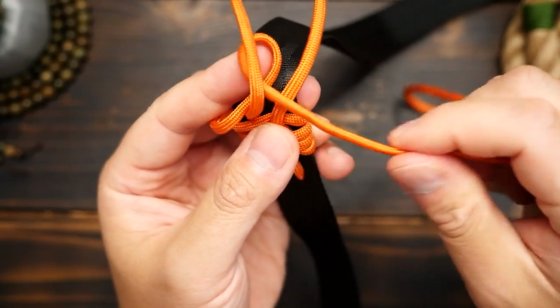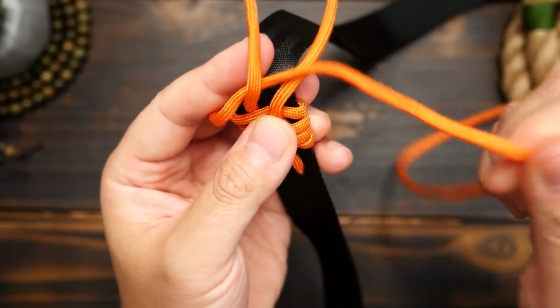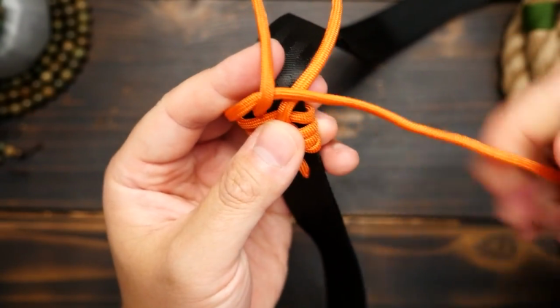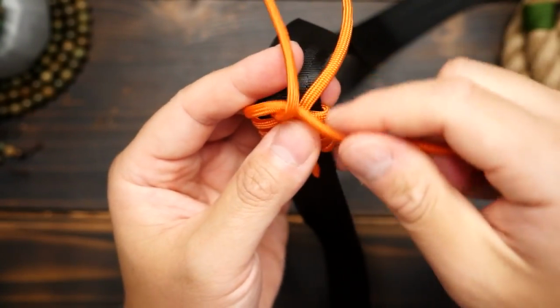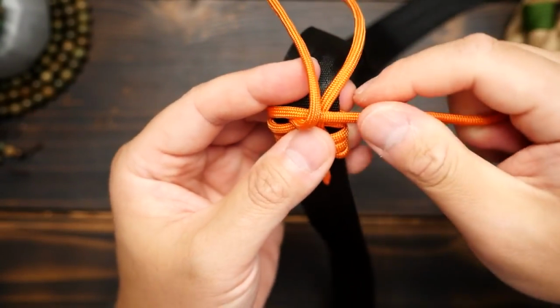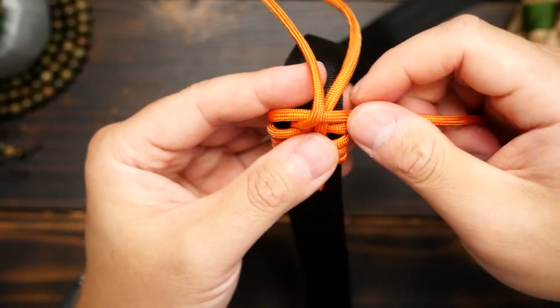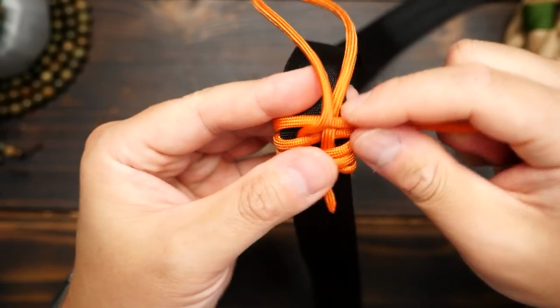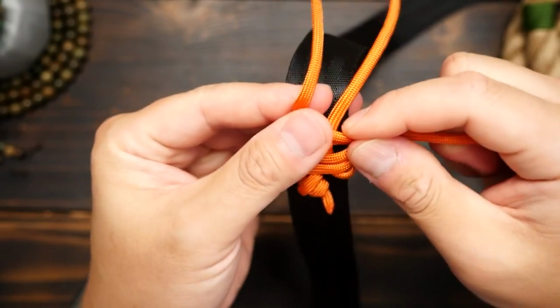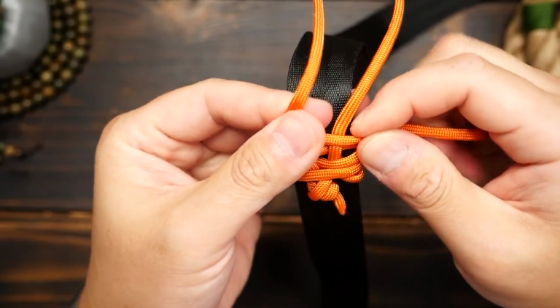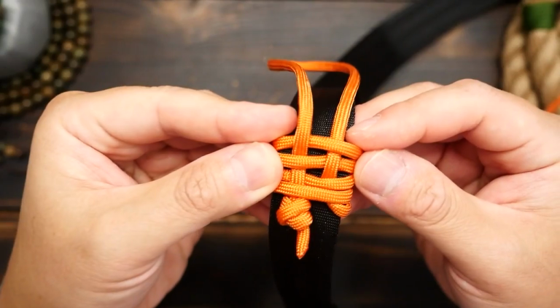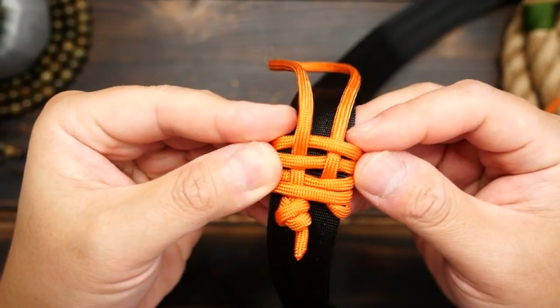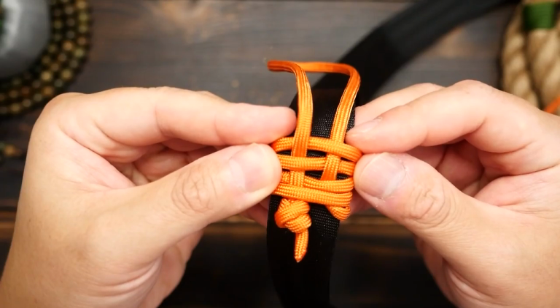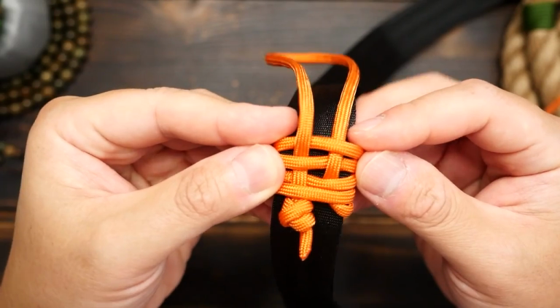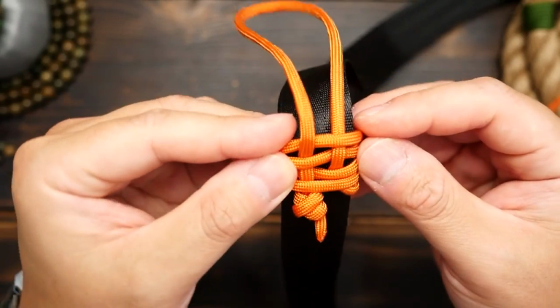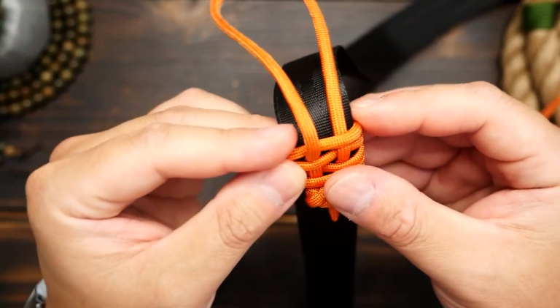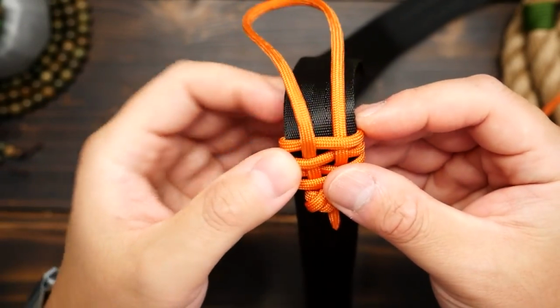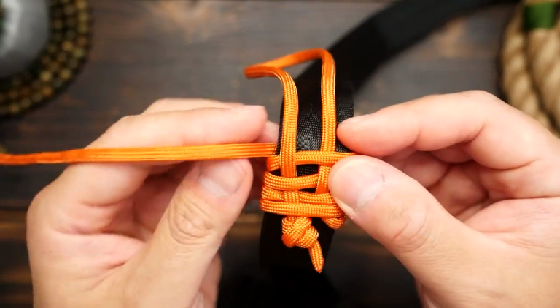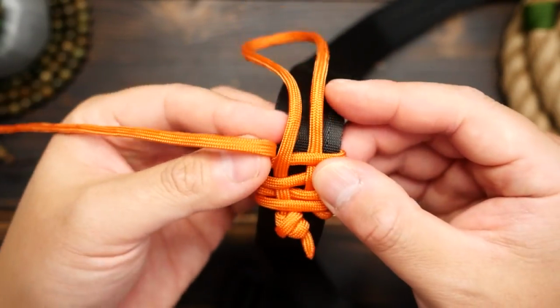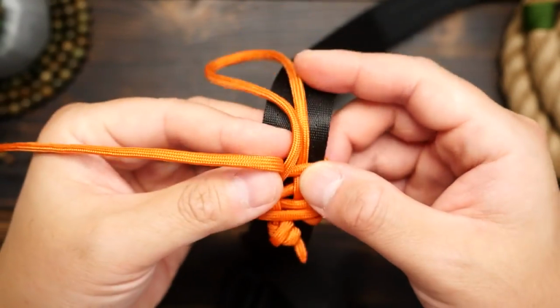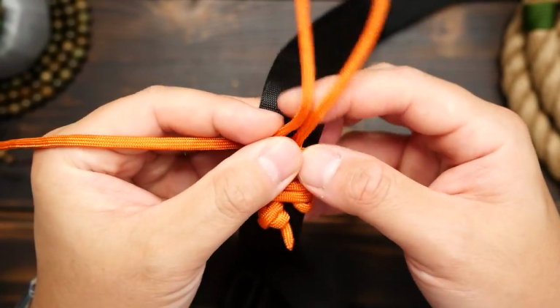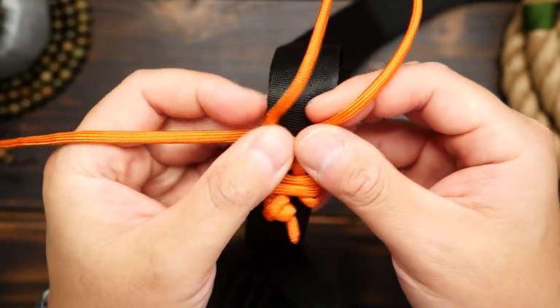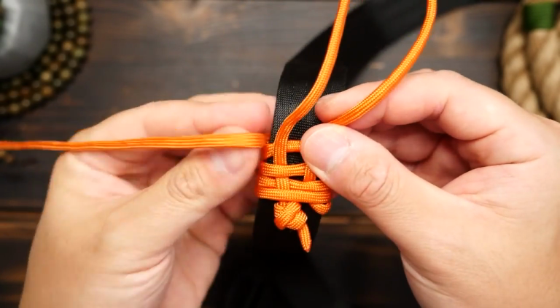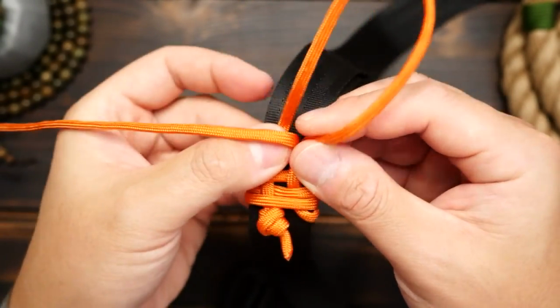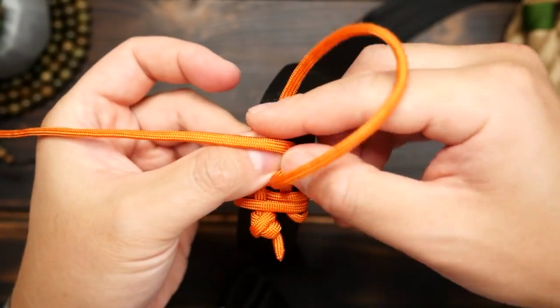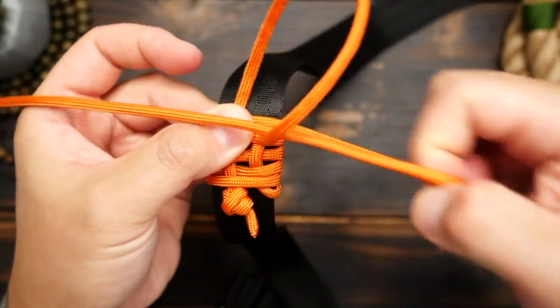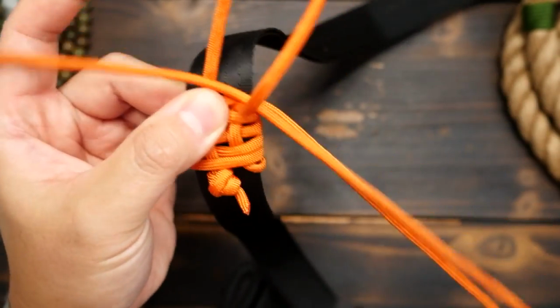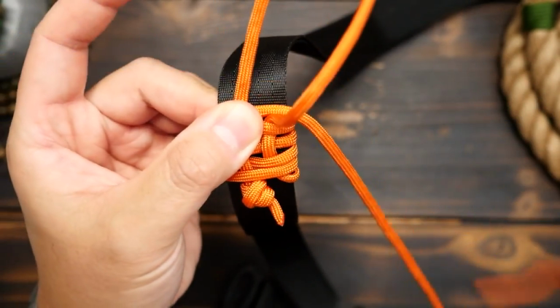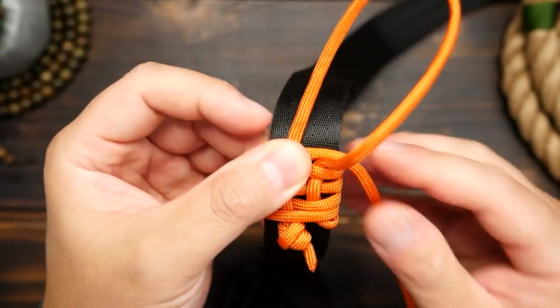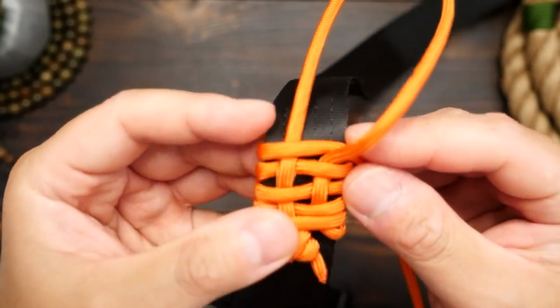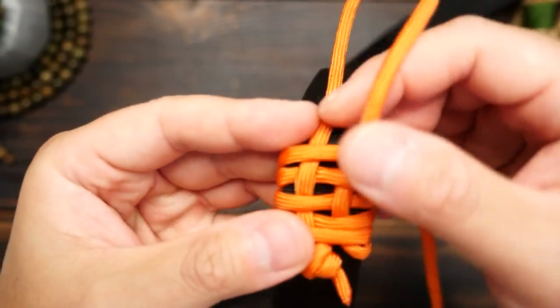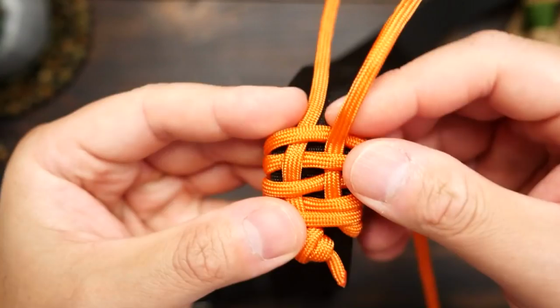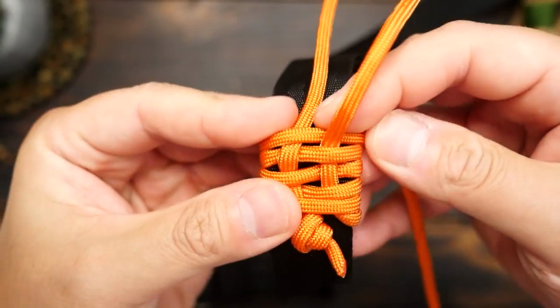So it's basically like a basket weave pattern, but with just two strands. Repeat these steps over and over, moving along your strap.